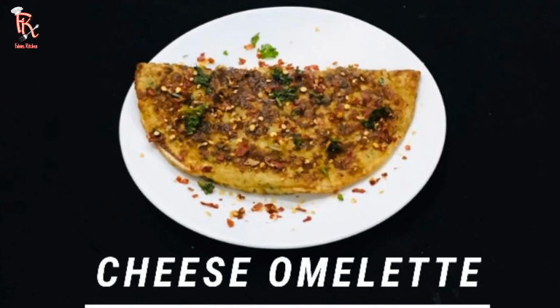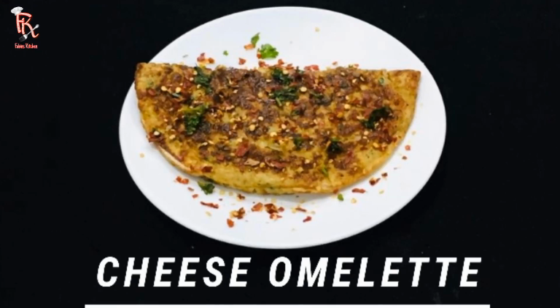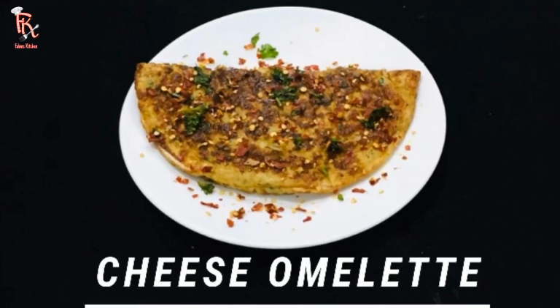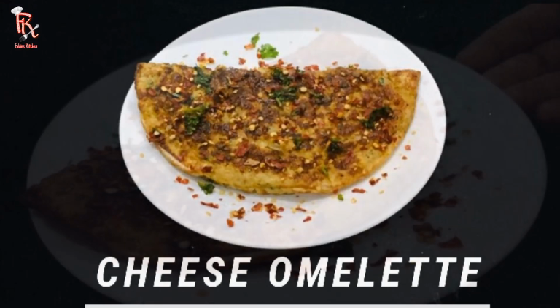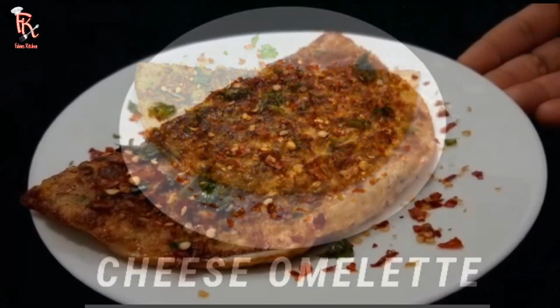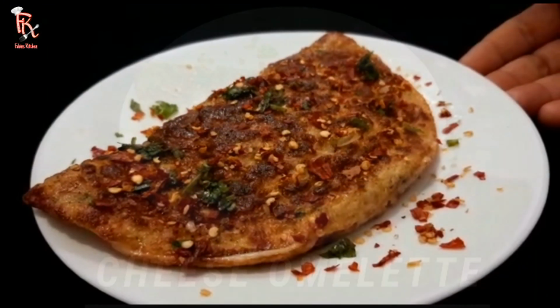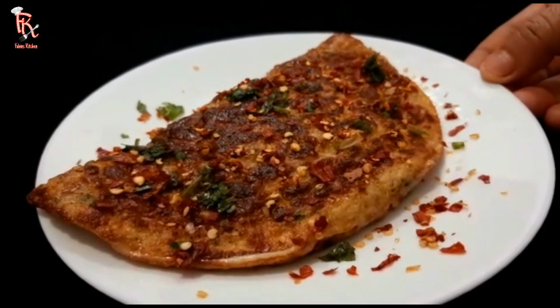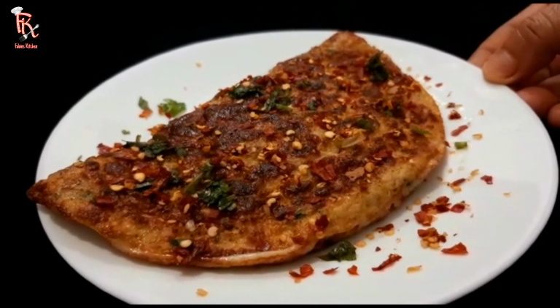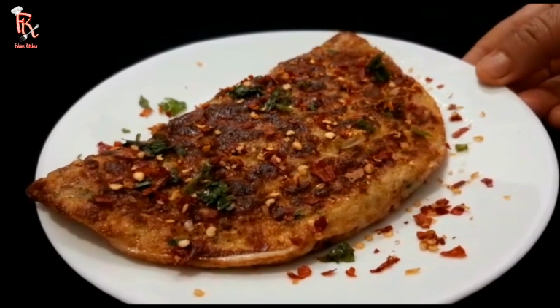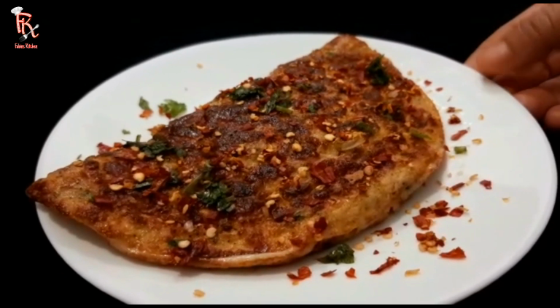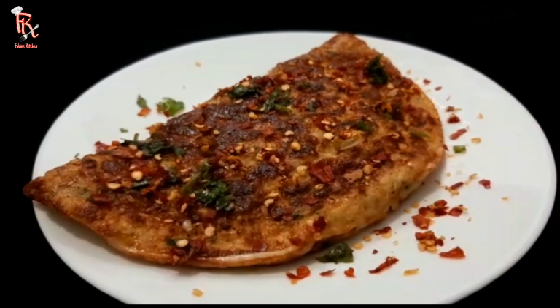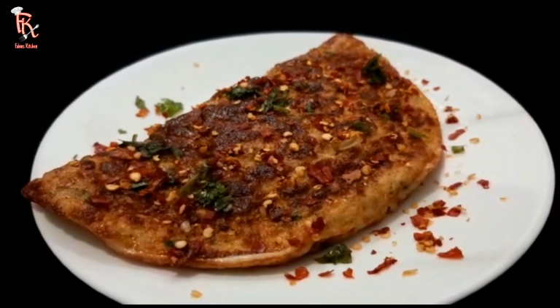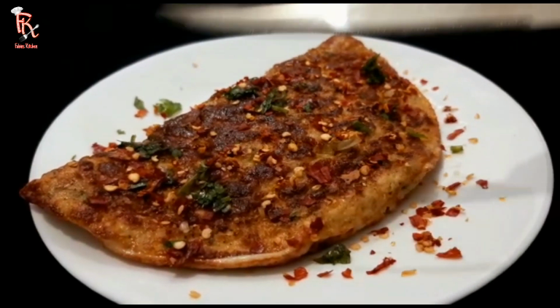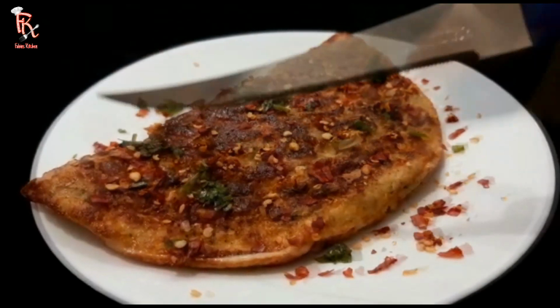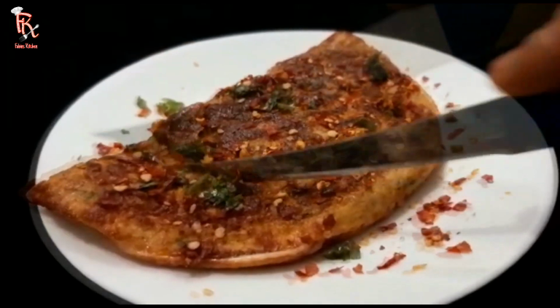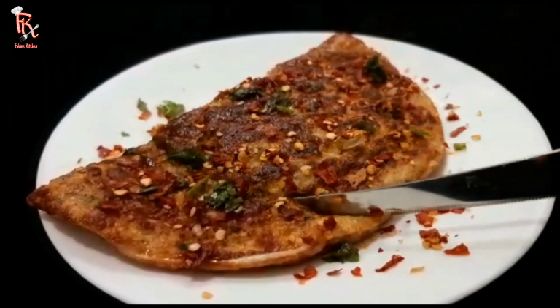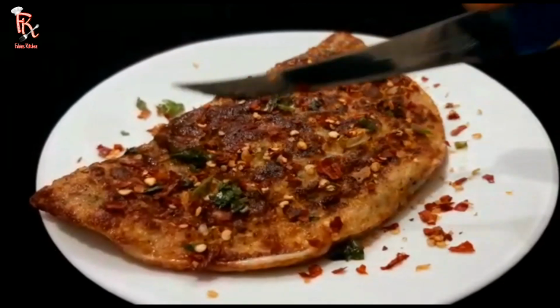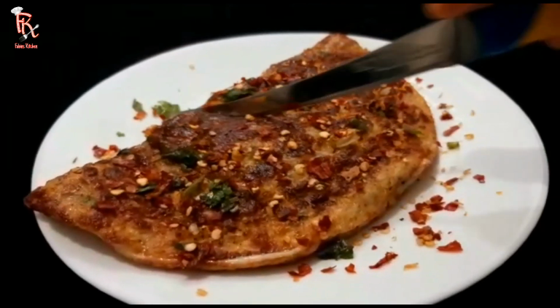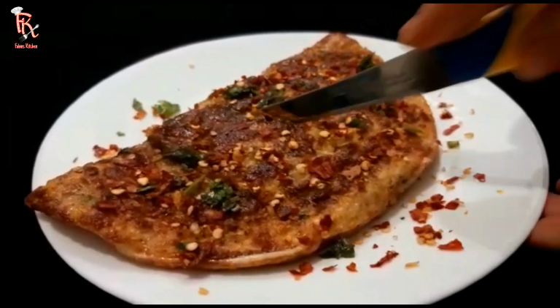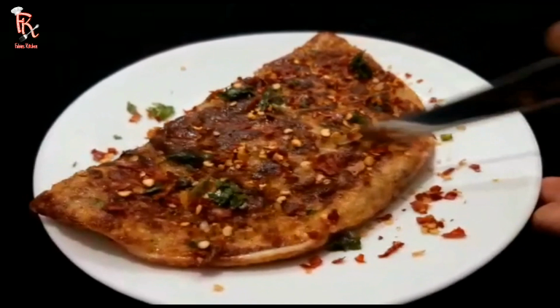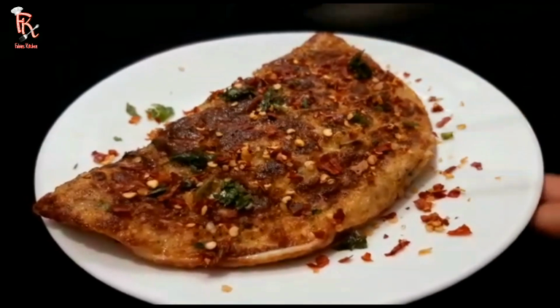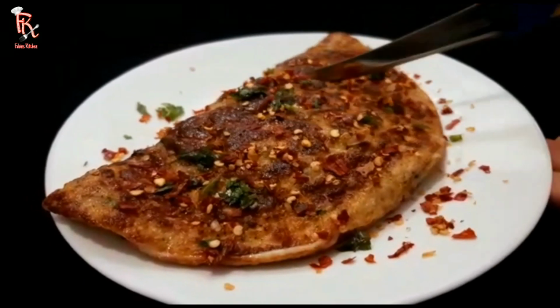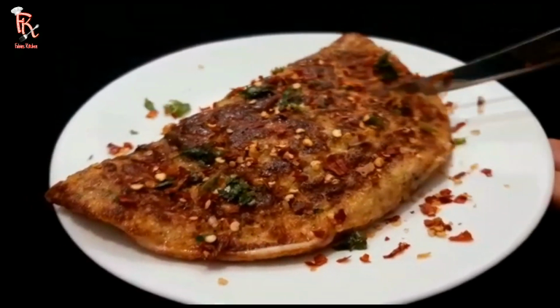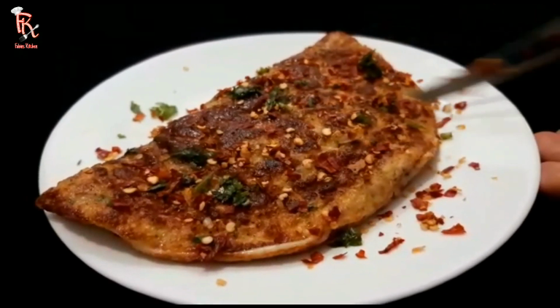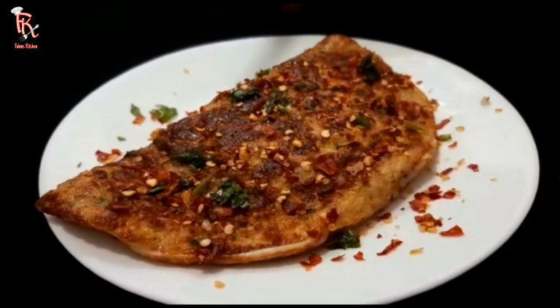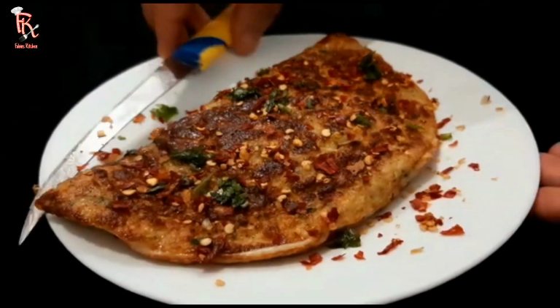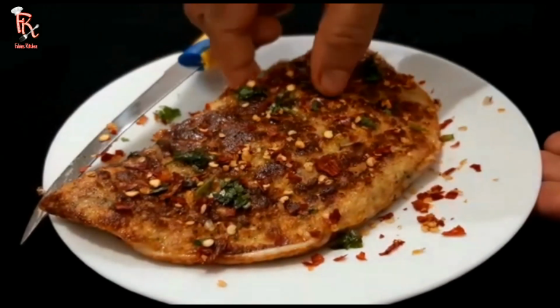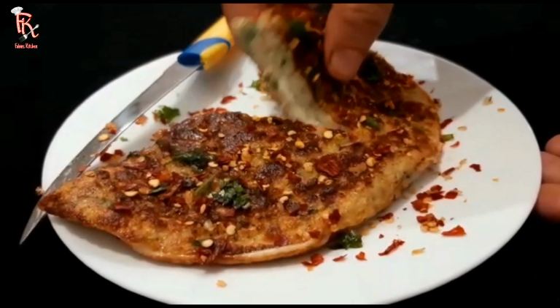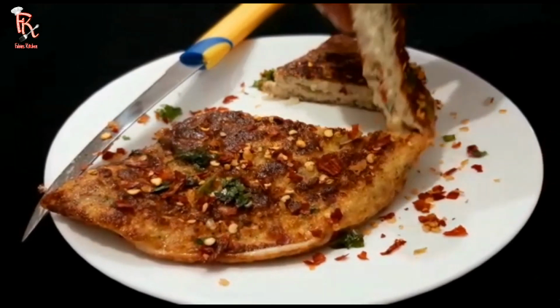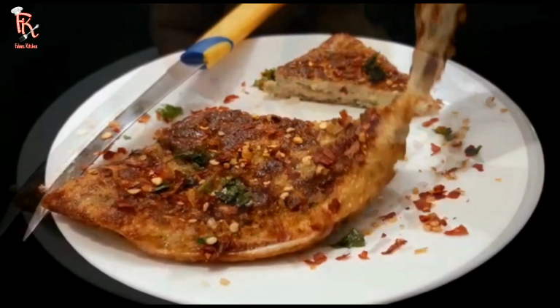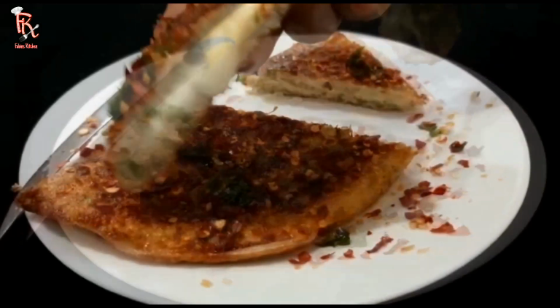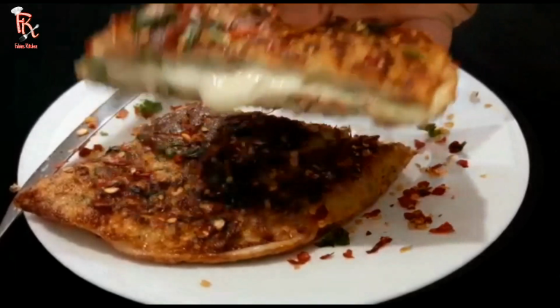Welcome back to Fabin's Kitchen. This is a cheesy omelet. It has a great taste in the cheese.